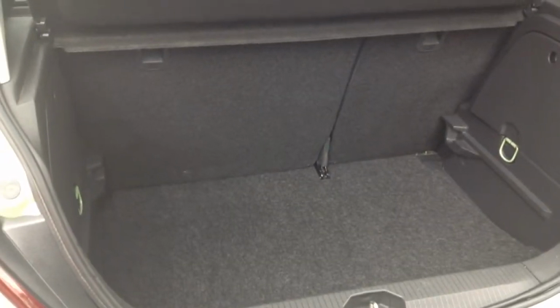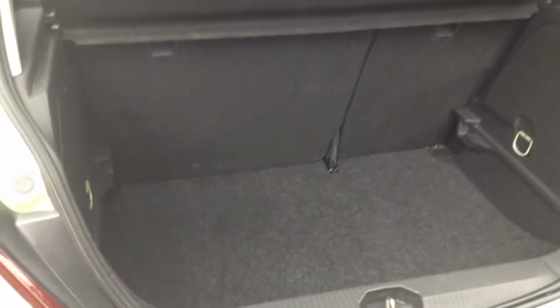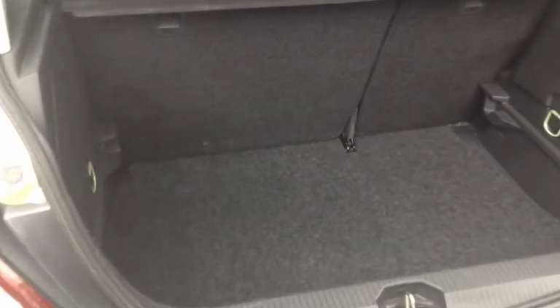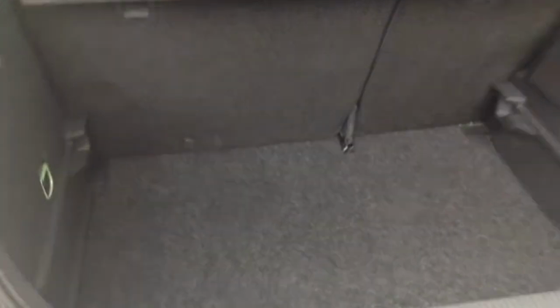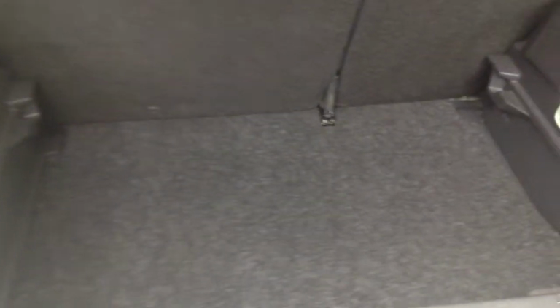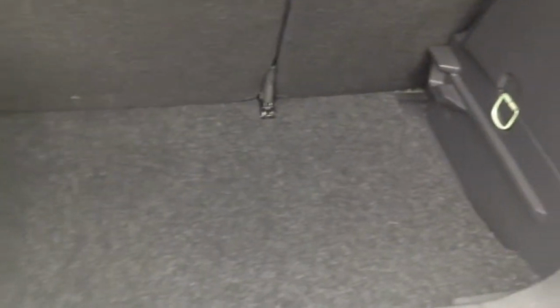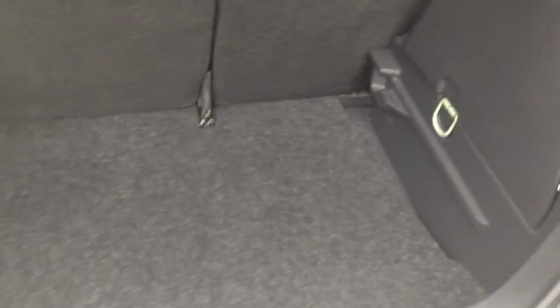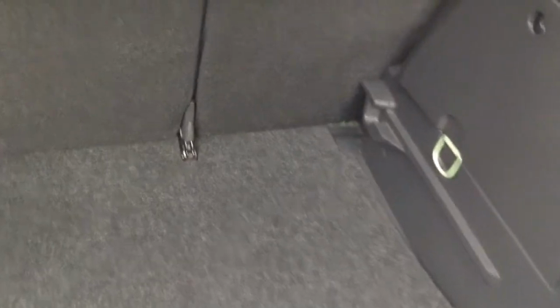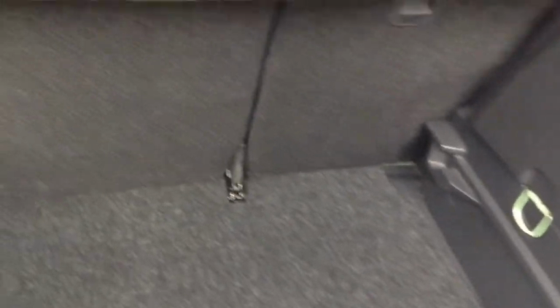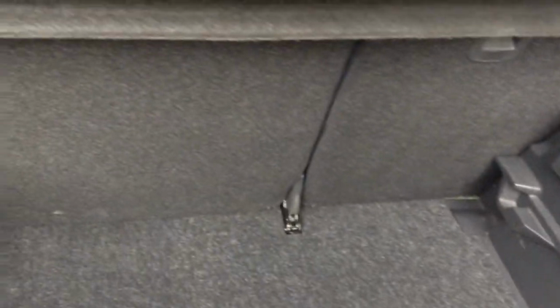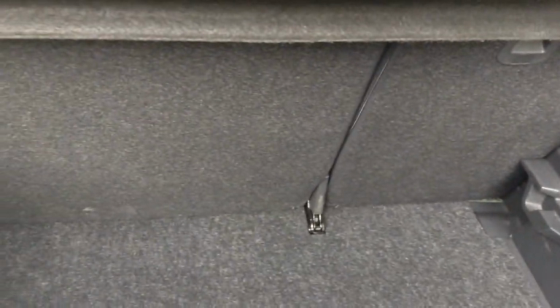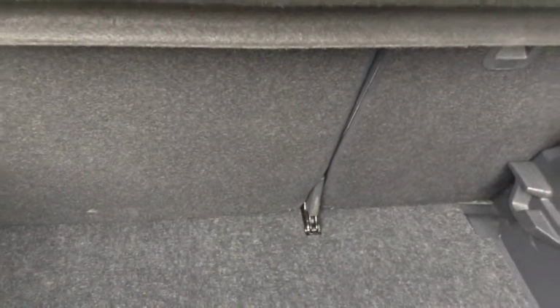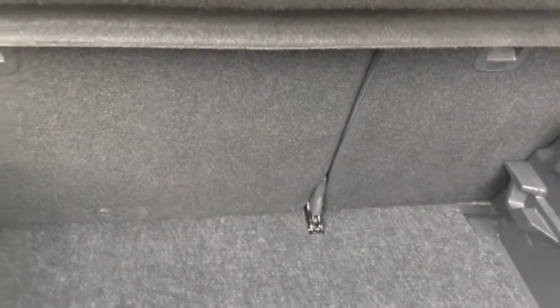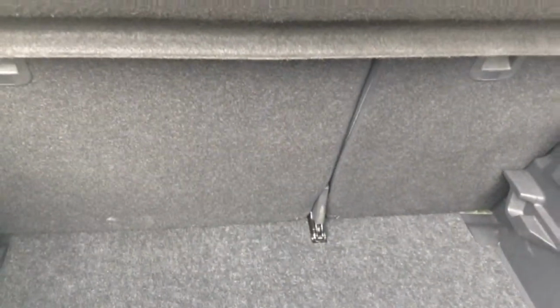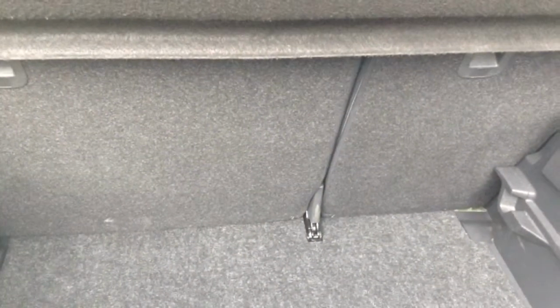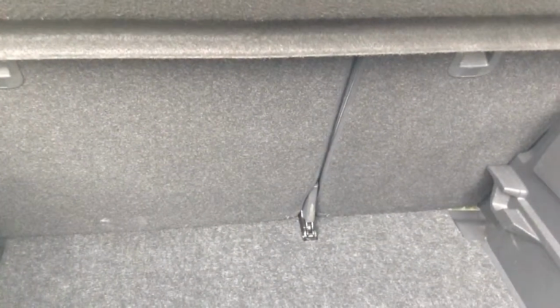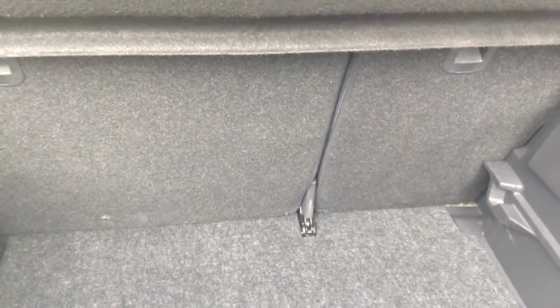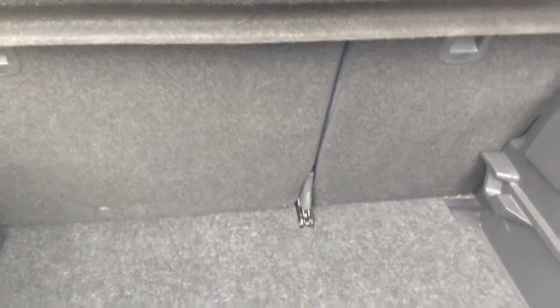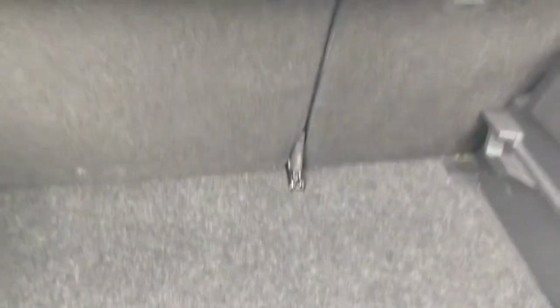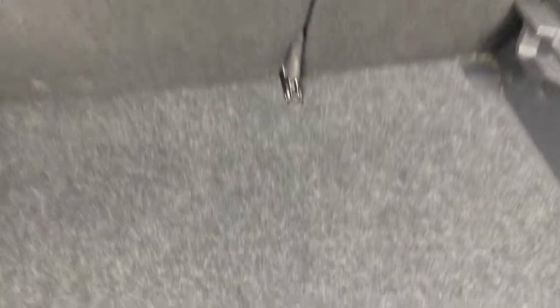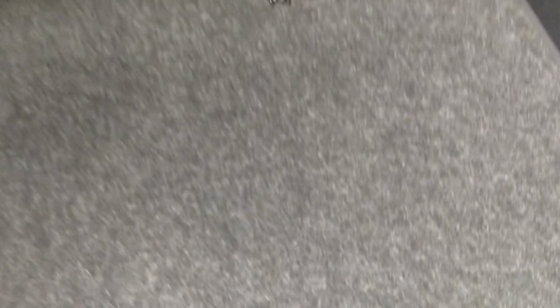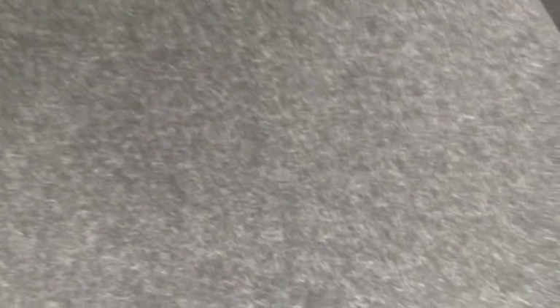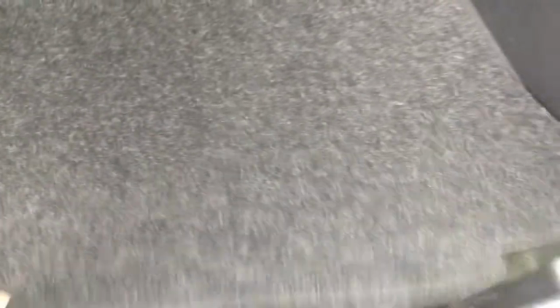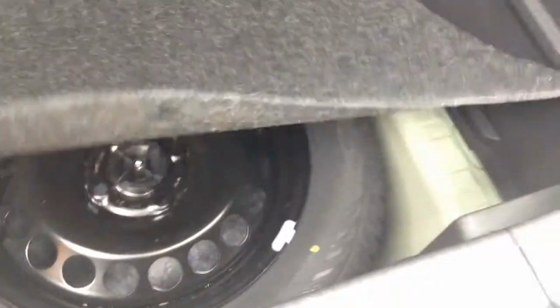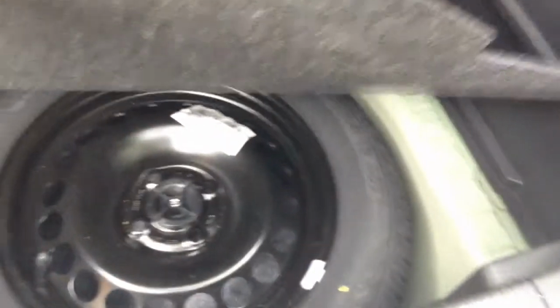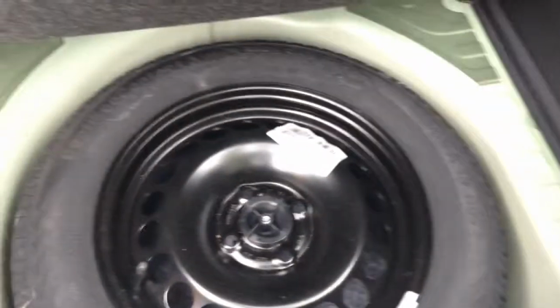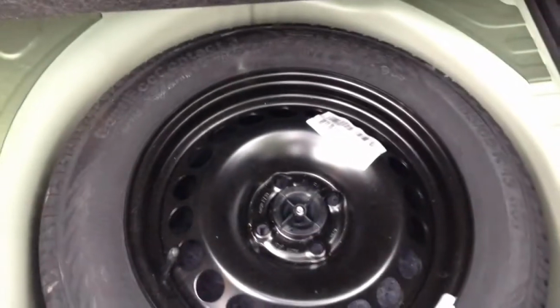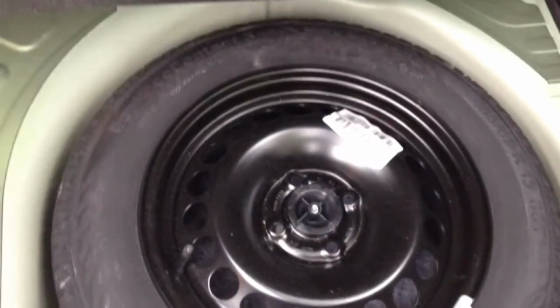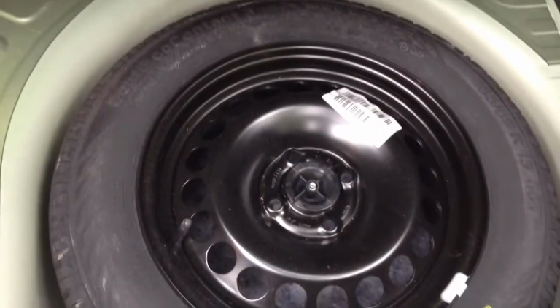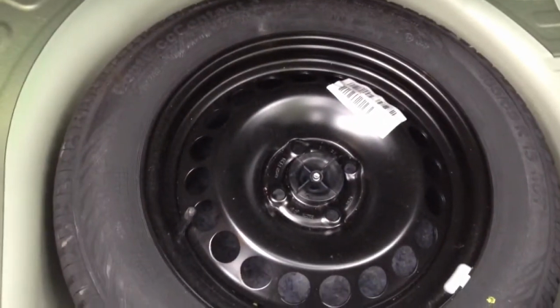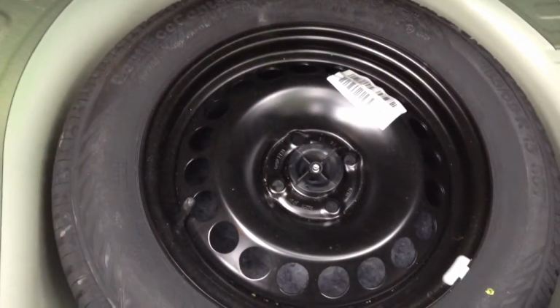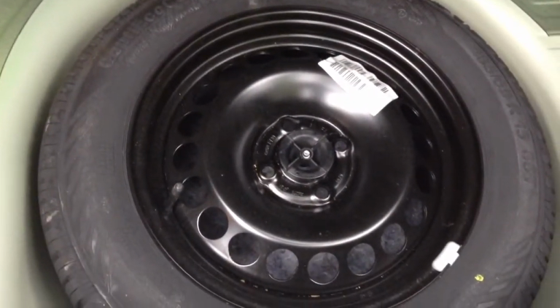This is the luggage area. It has a 60-40 split folding rear seat and a full size steel spare wheel.